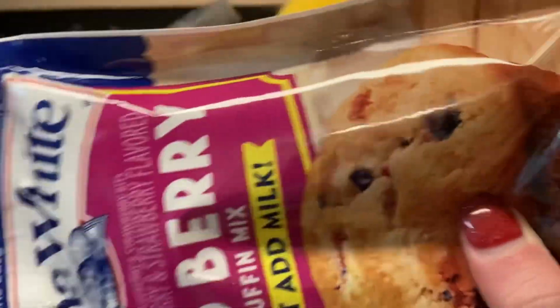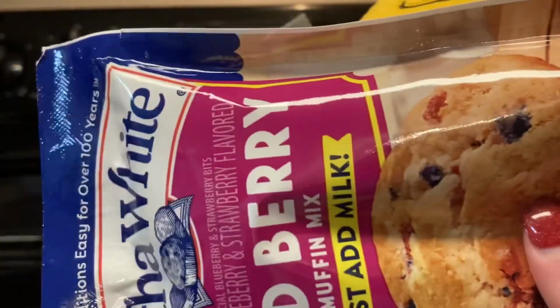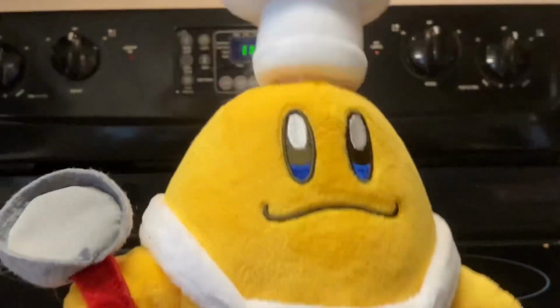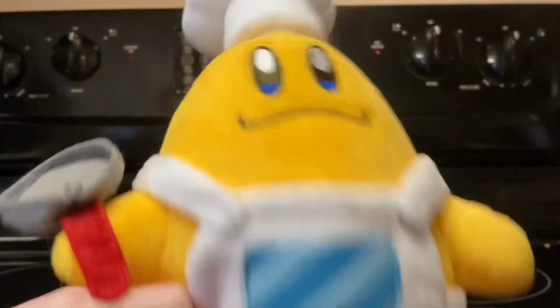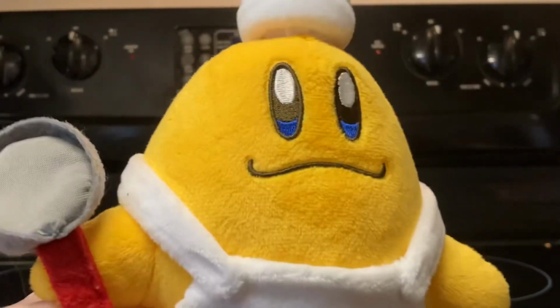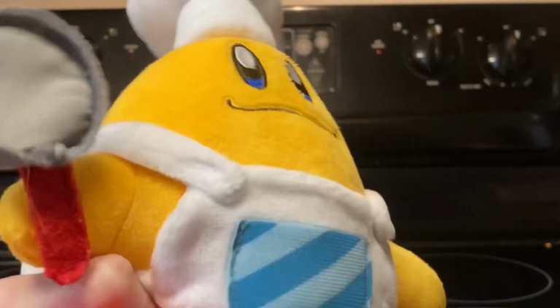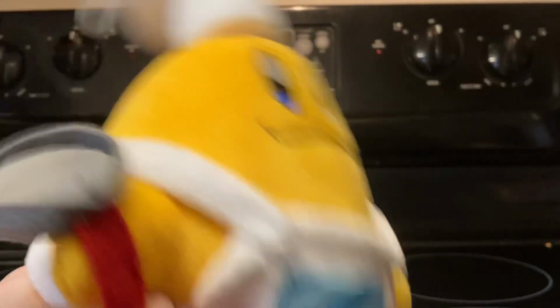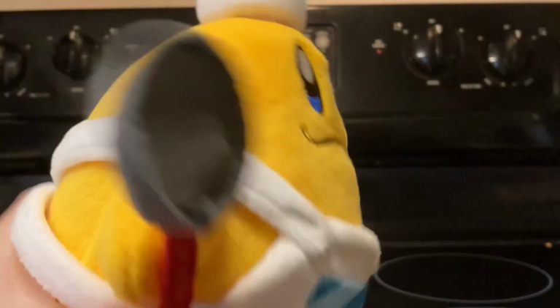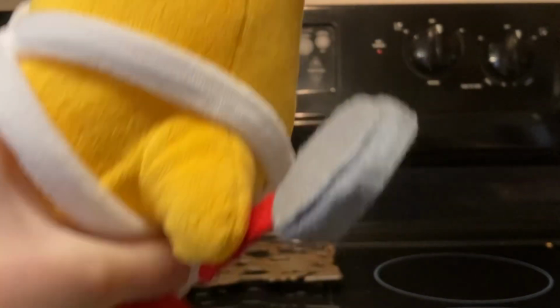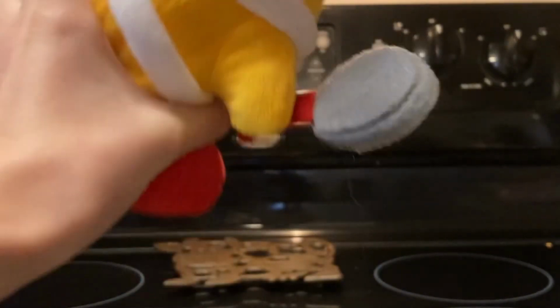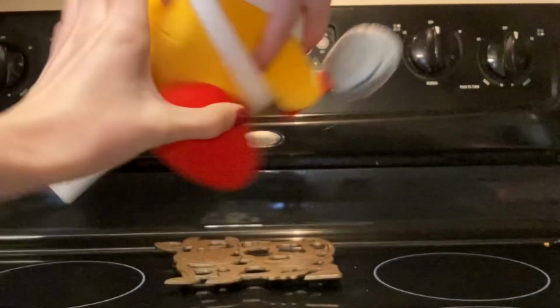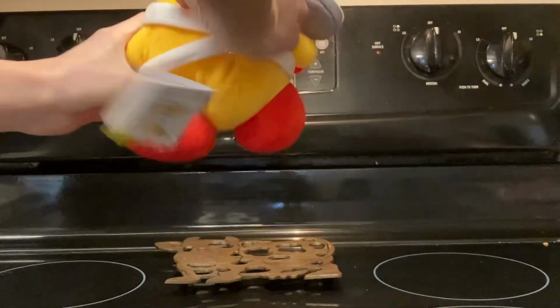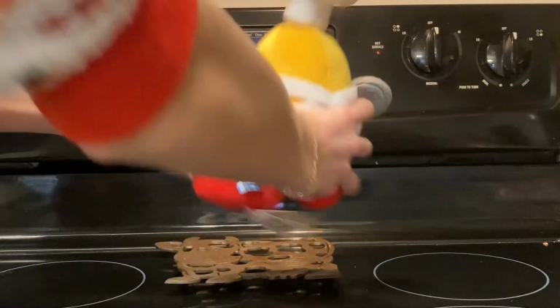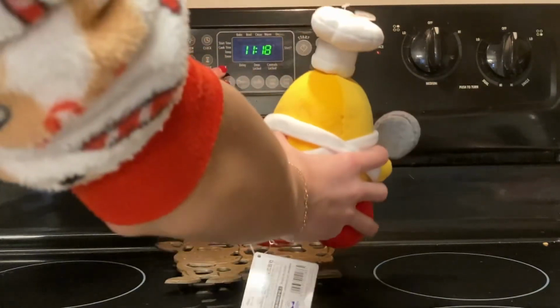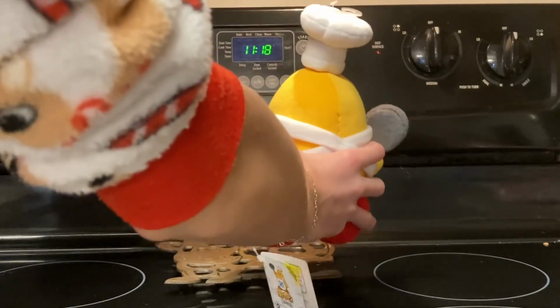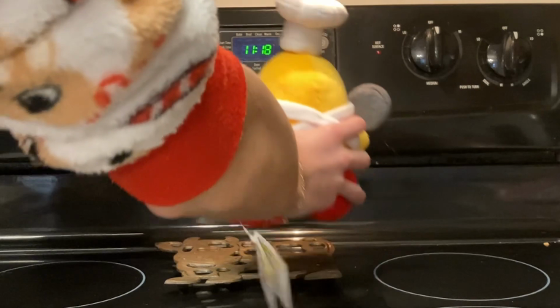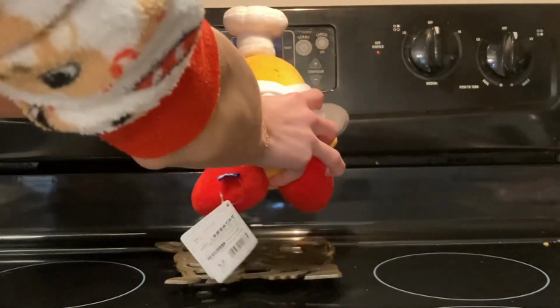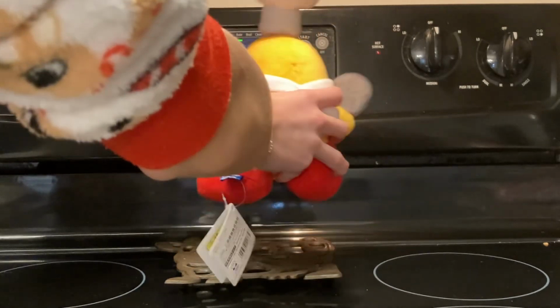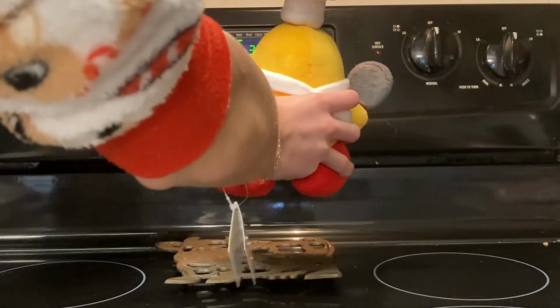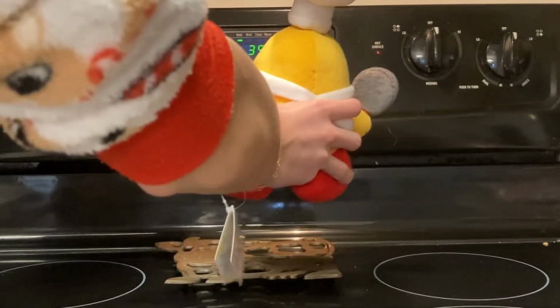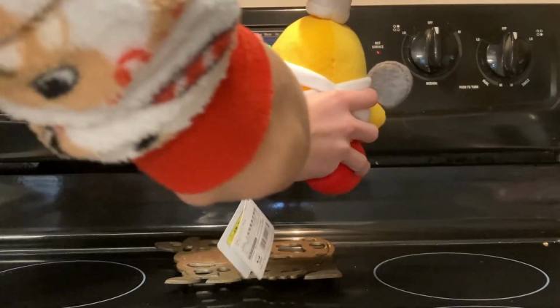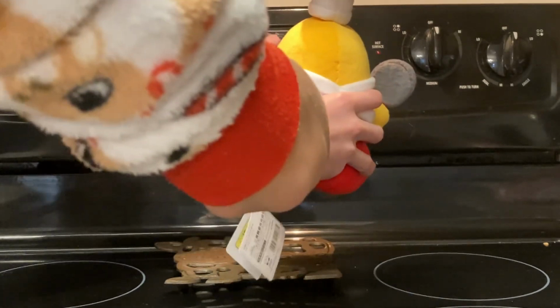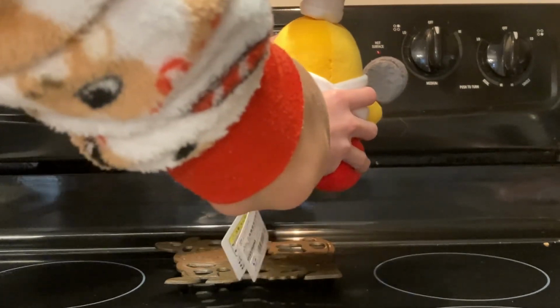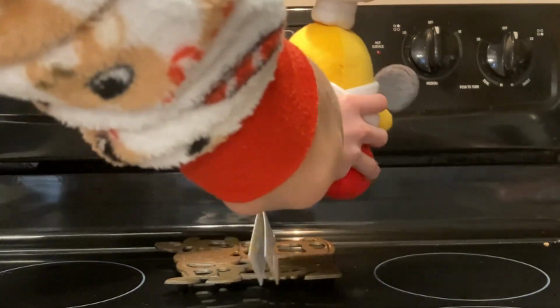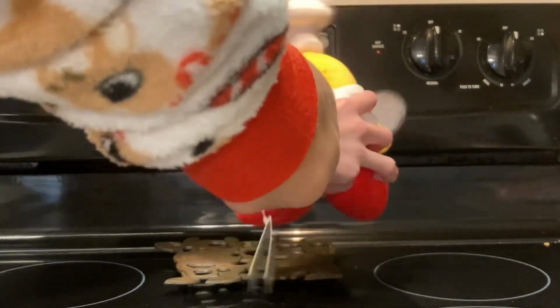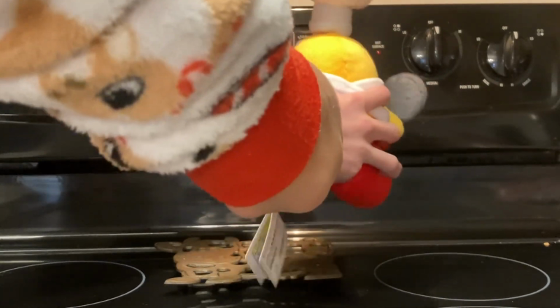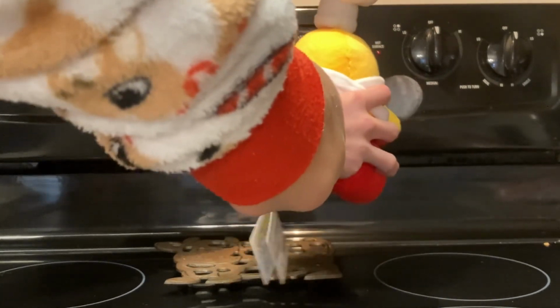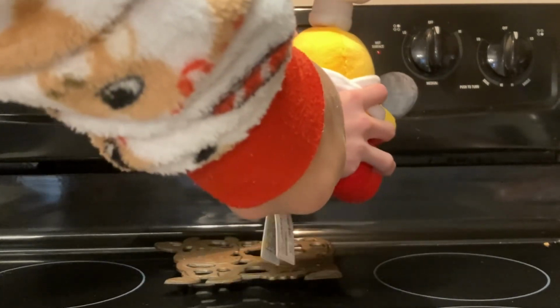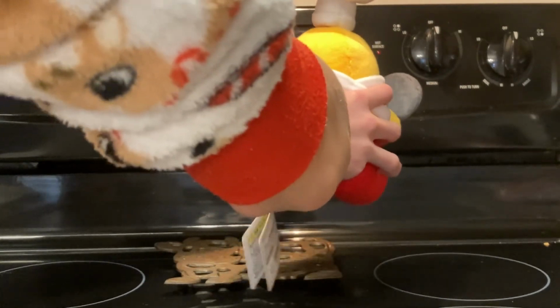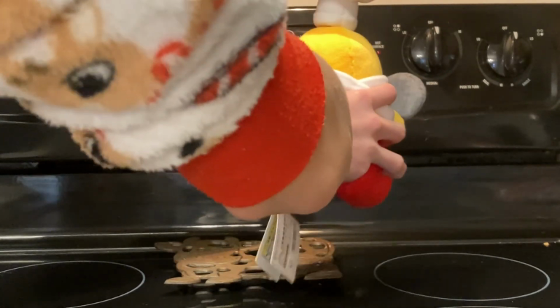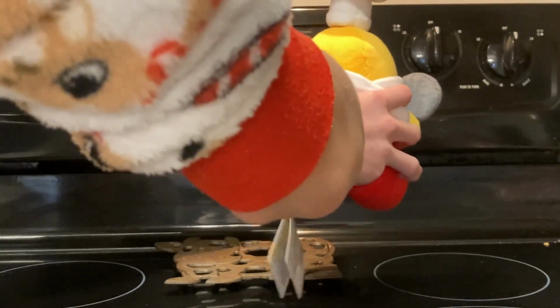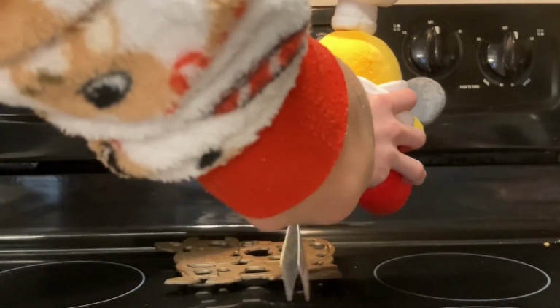So first up we have to heat up the oven. You're gonna want to first bake at 403. Do you need a baby?